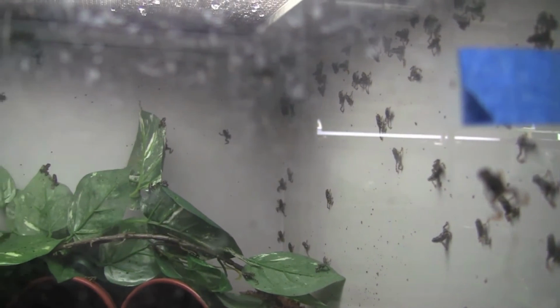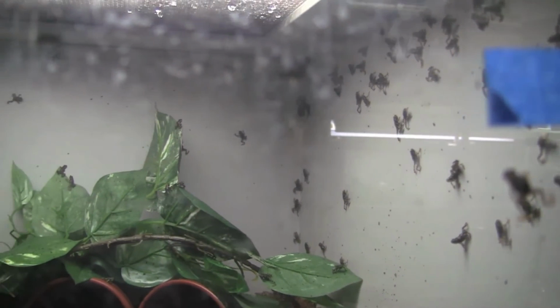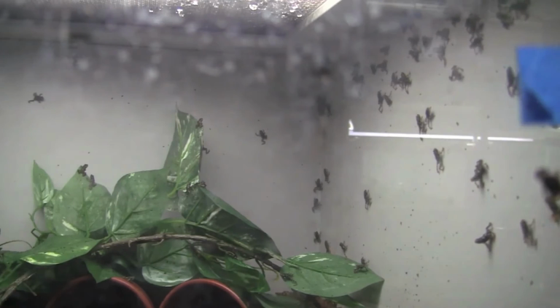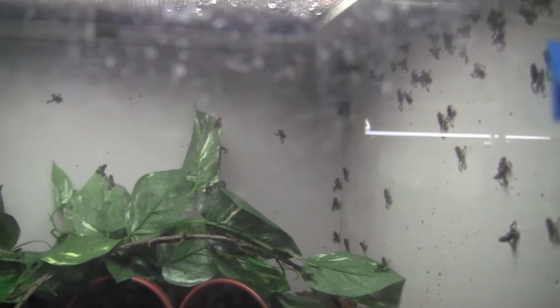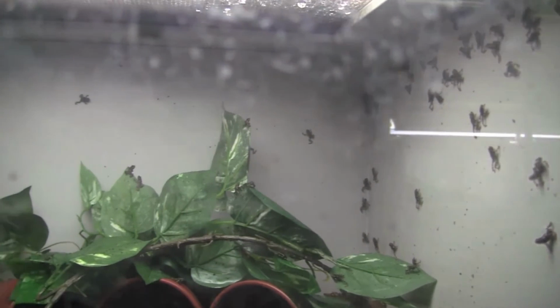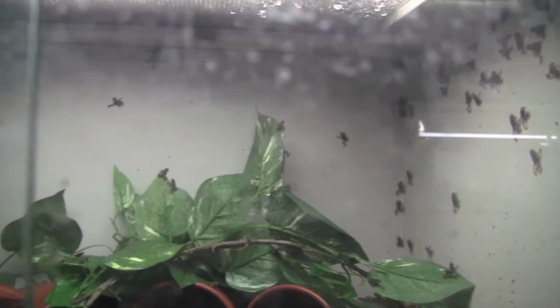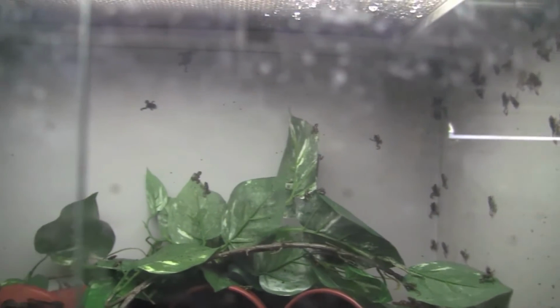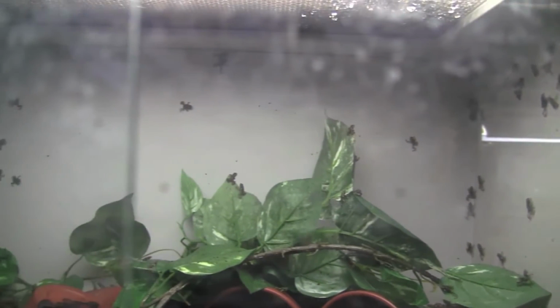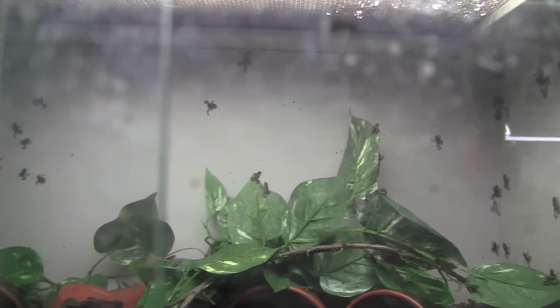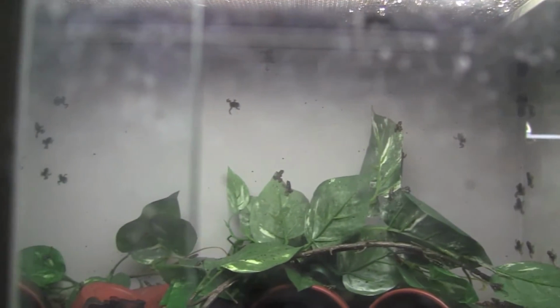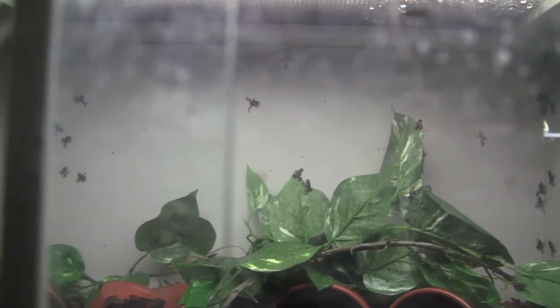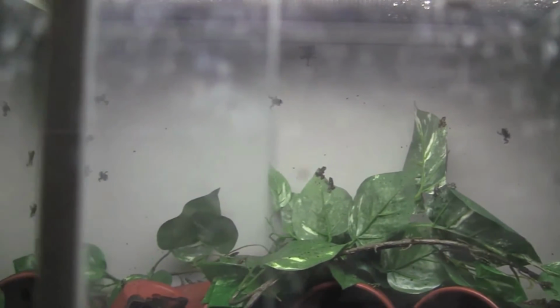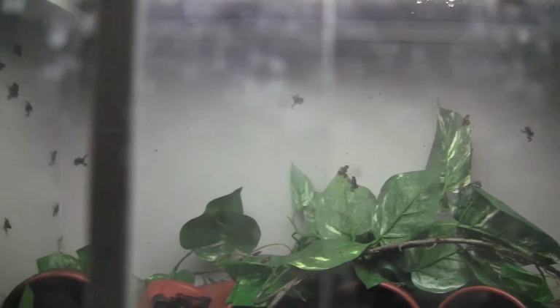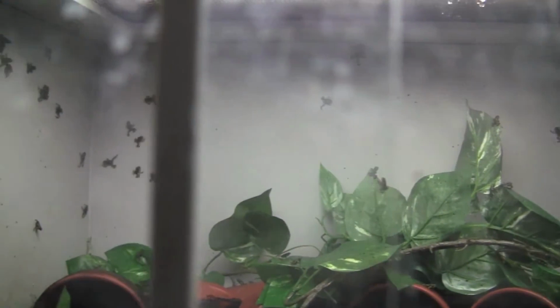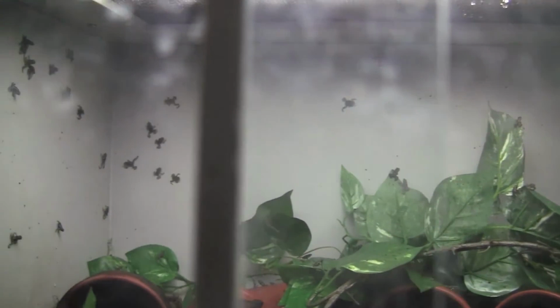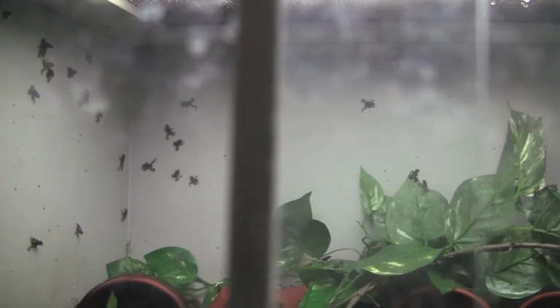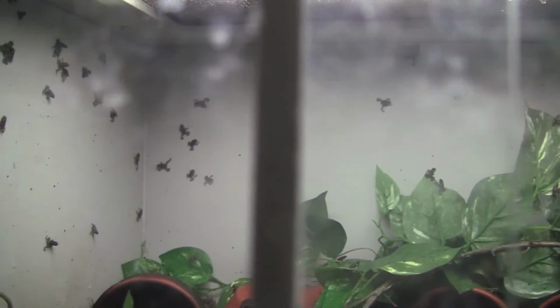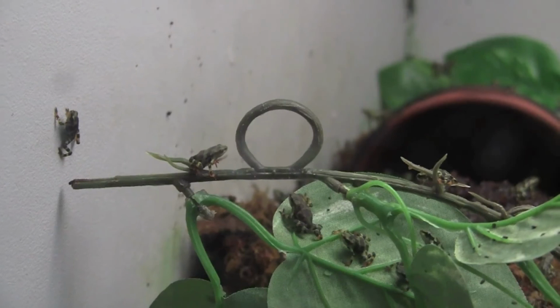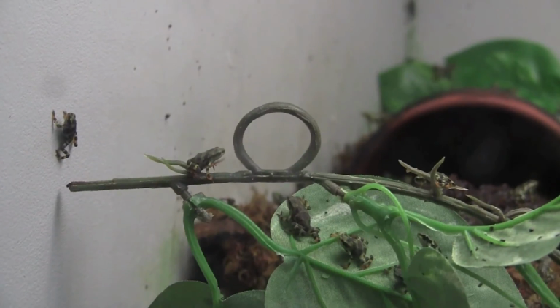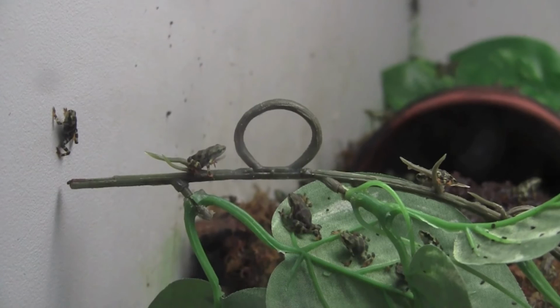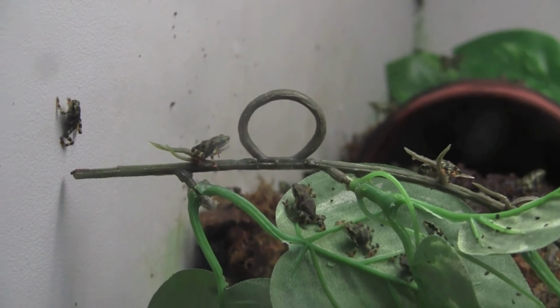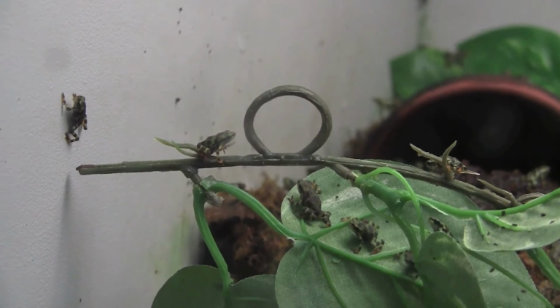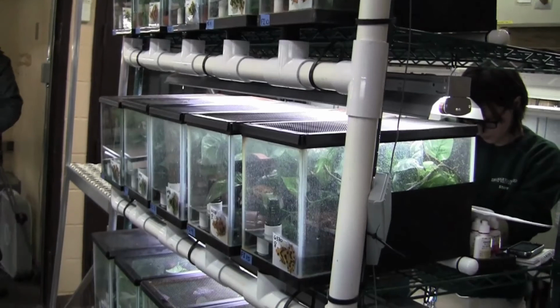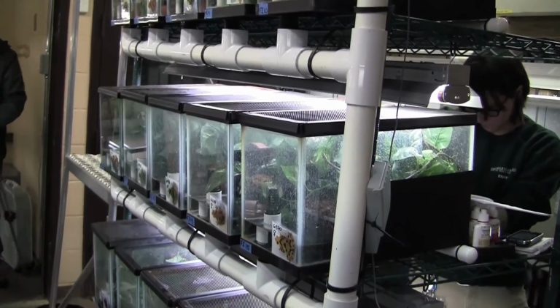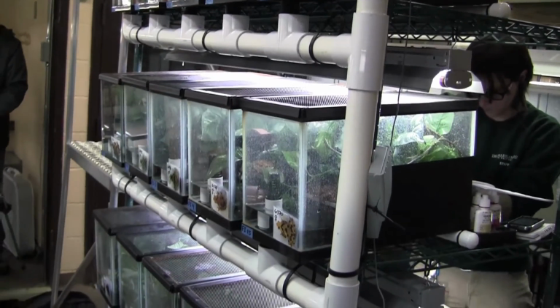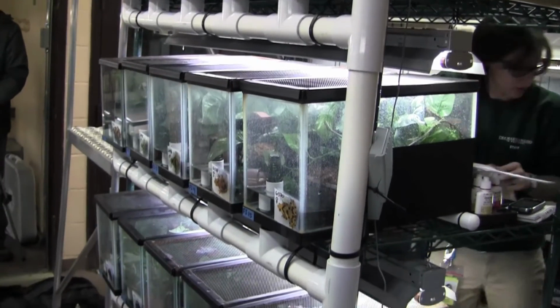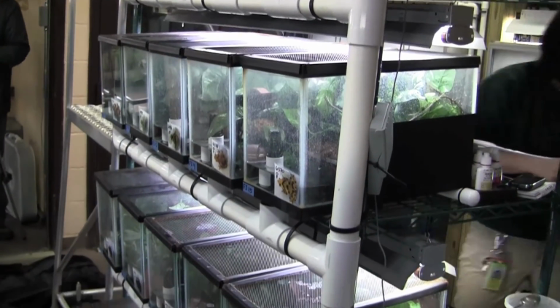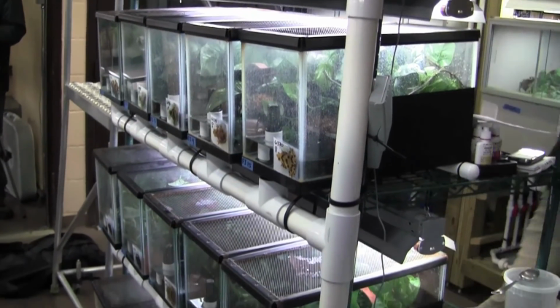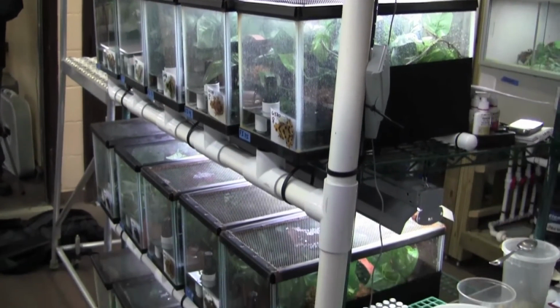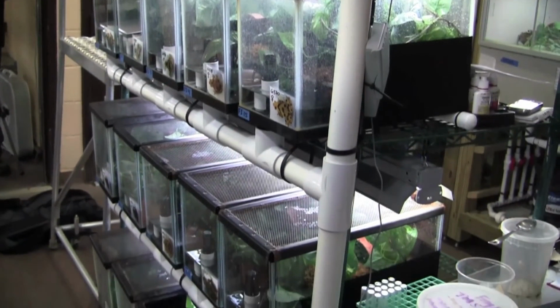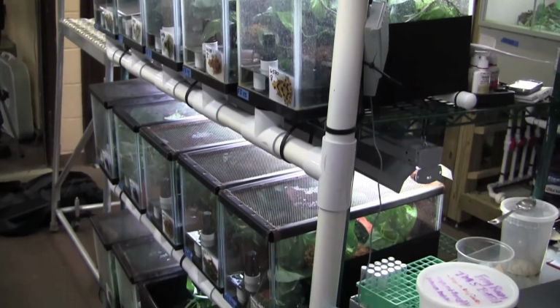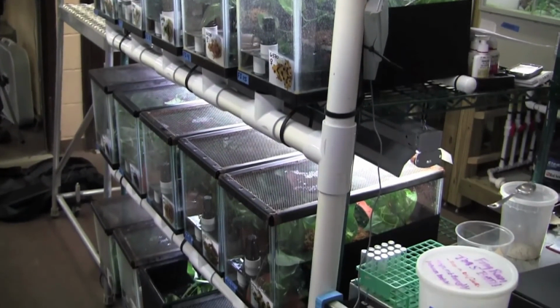miniature versions of adult frogs. Here at the zoo right now we're probably looking to rear up between 250 and 300 frogs to adulthood.